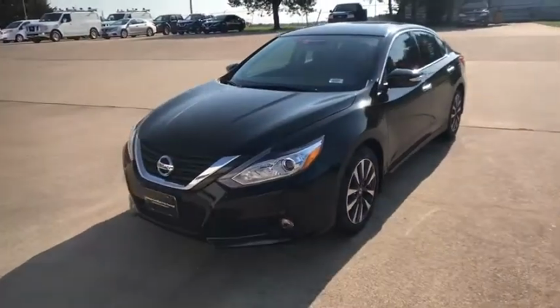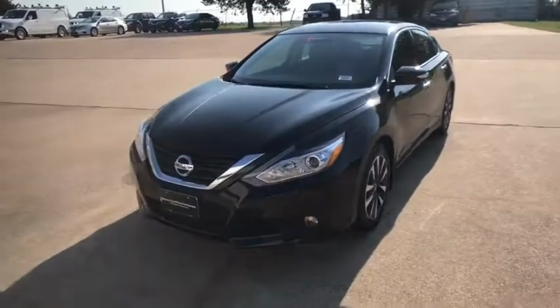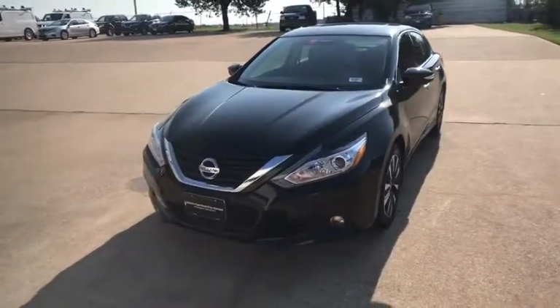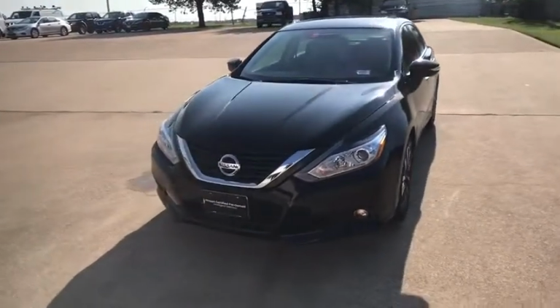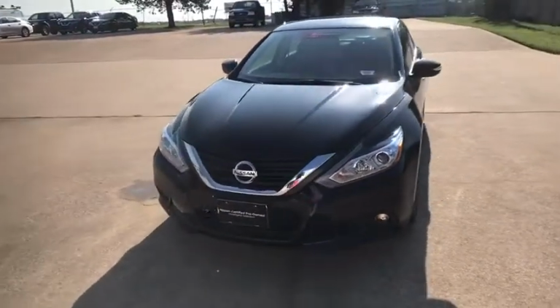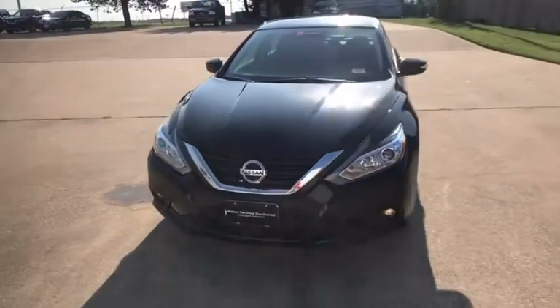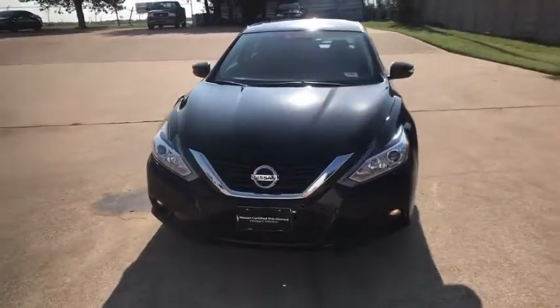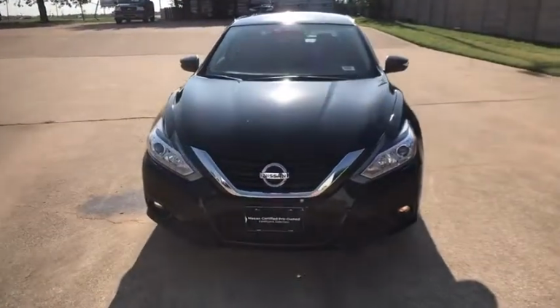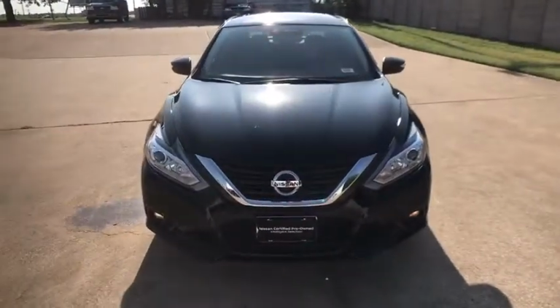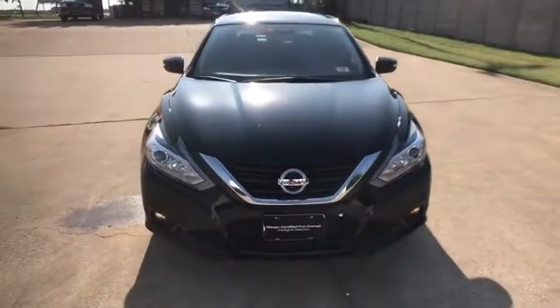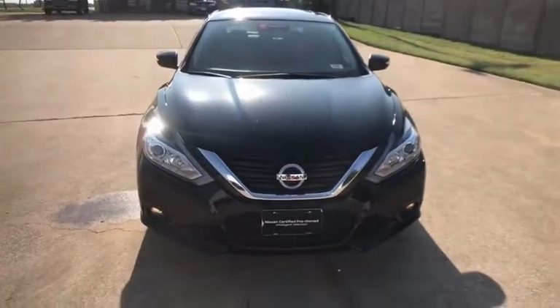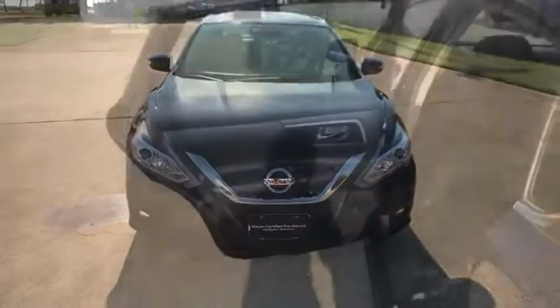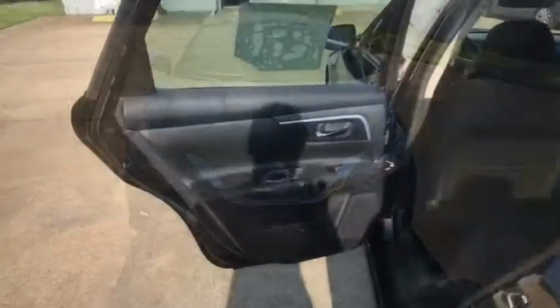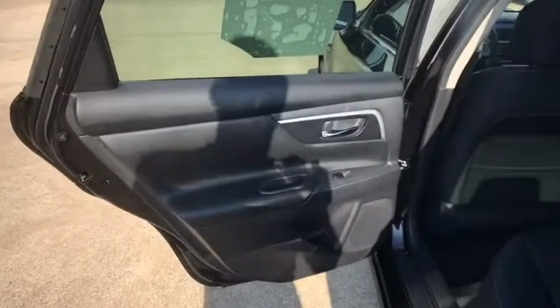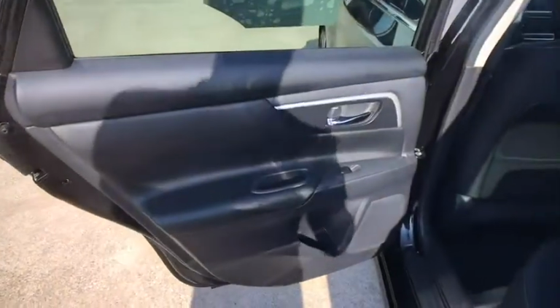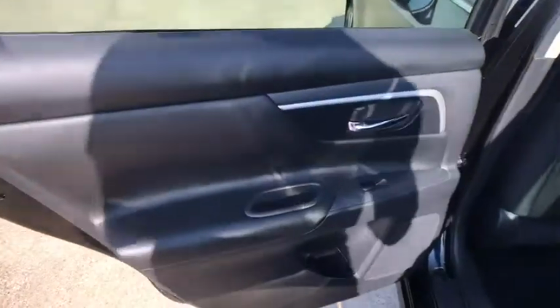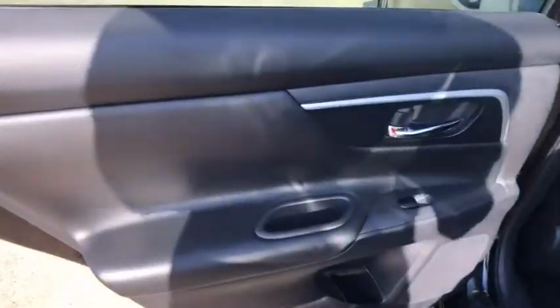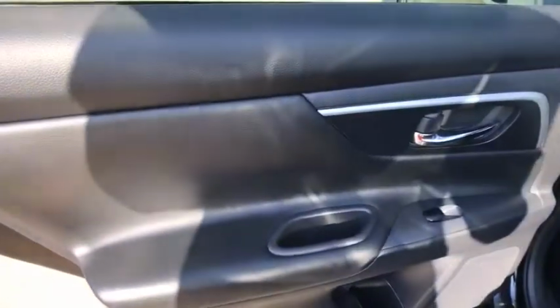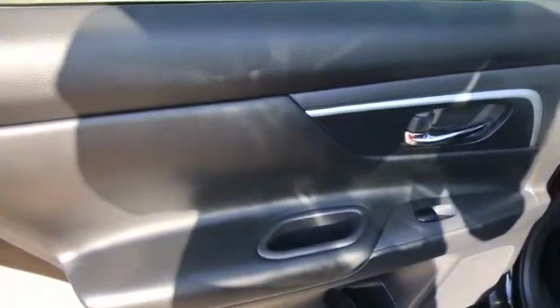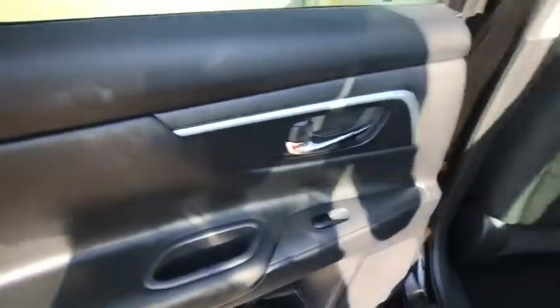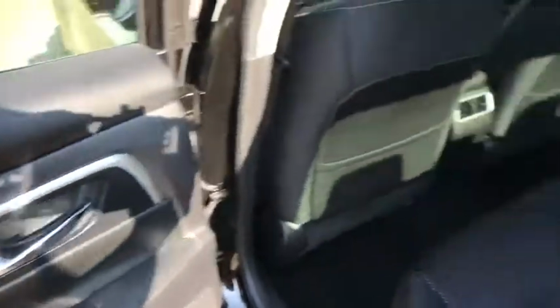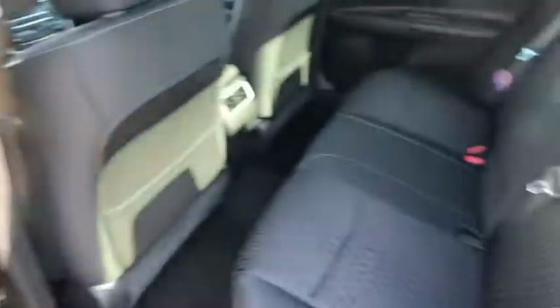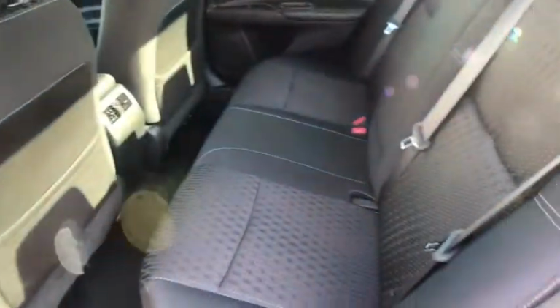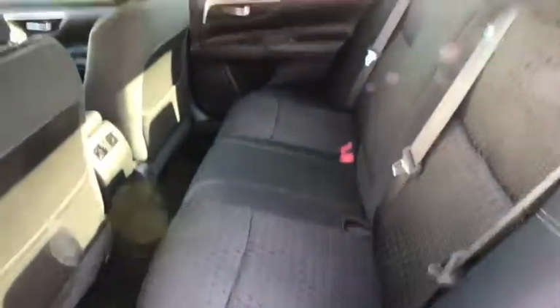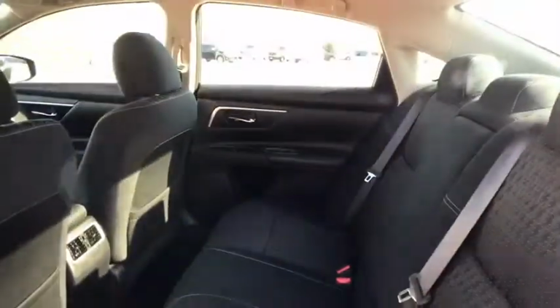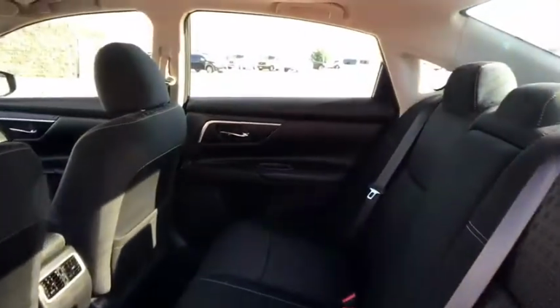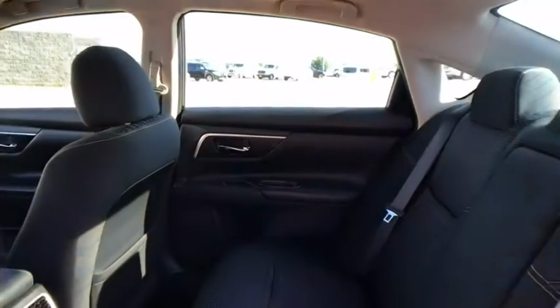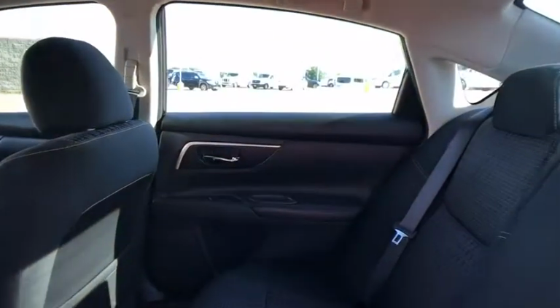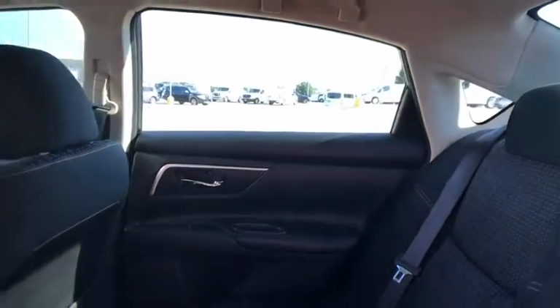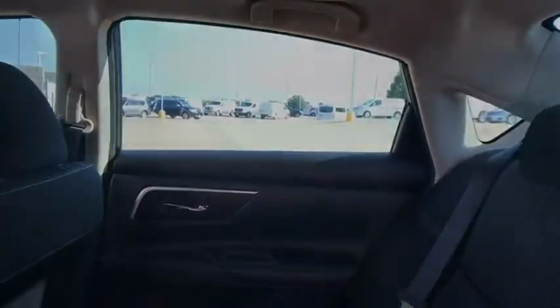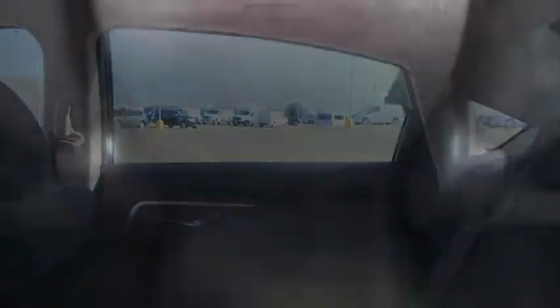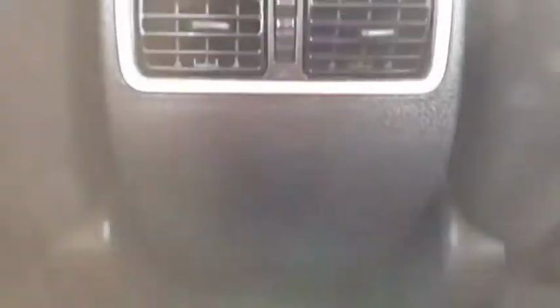Leather-wrapped steering wheel, Bluetooth, power steering, adjustable steering wheel, aluminum wheels, four-wheel disc brakes, keyless start, cruise control, rear defrost, front-wheel drive, AM-FM stereo radio, climate control.